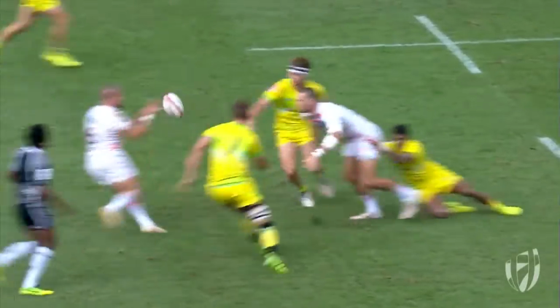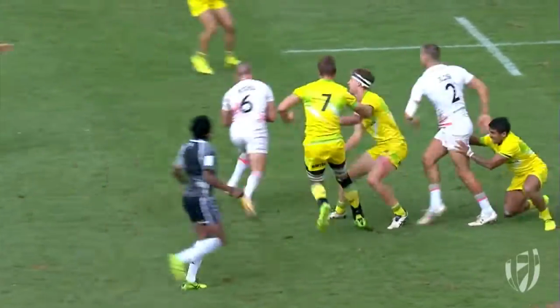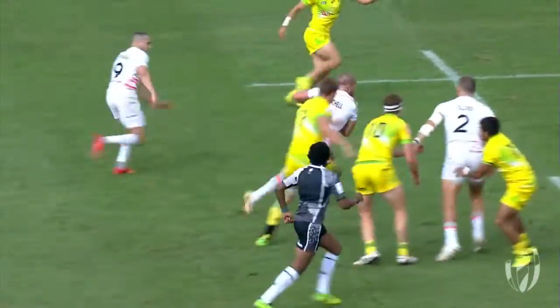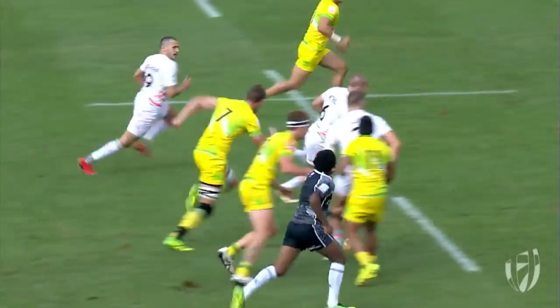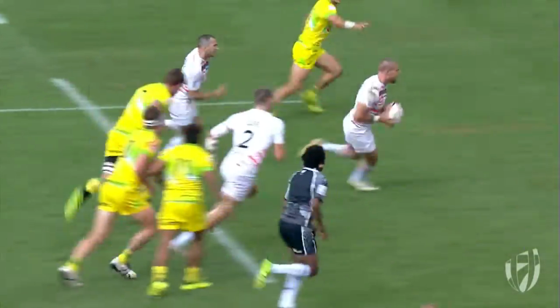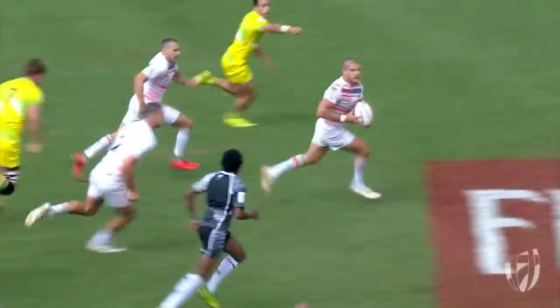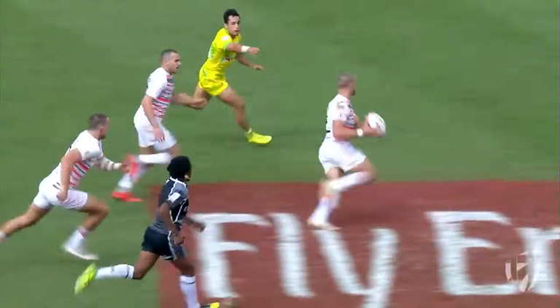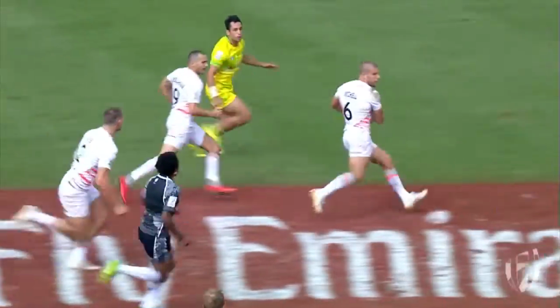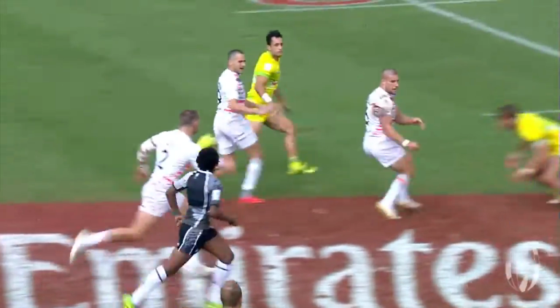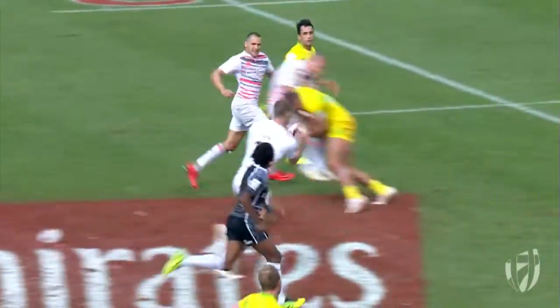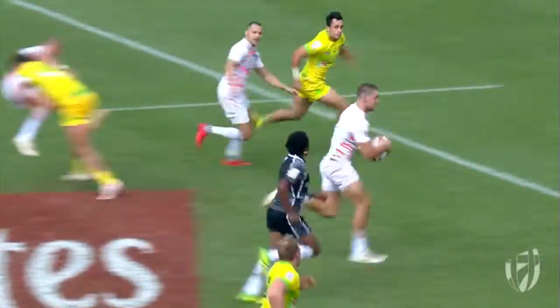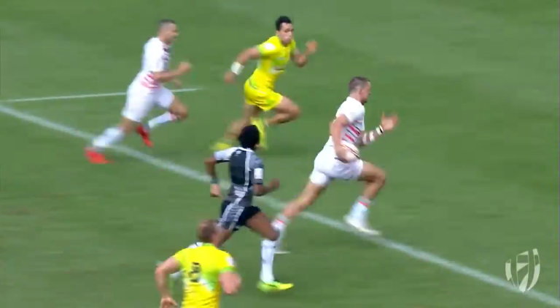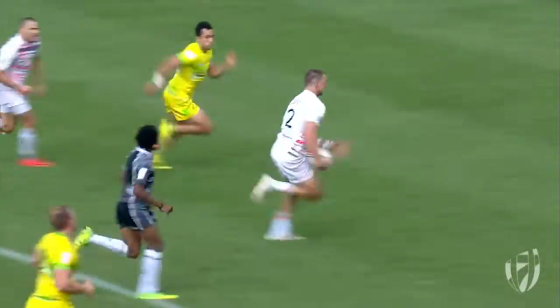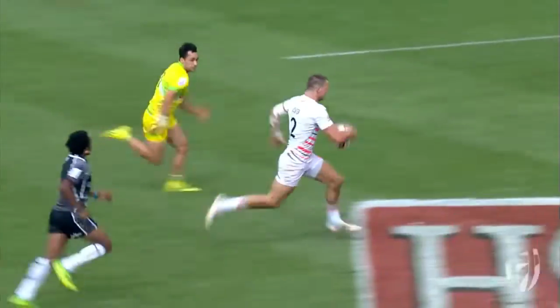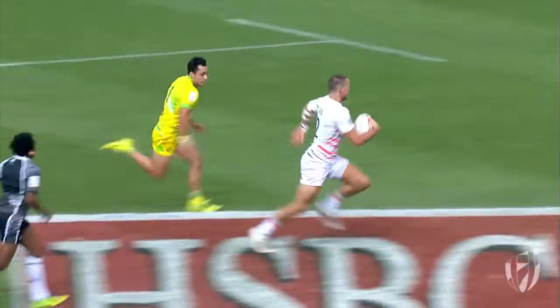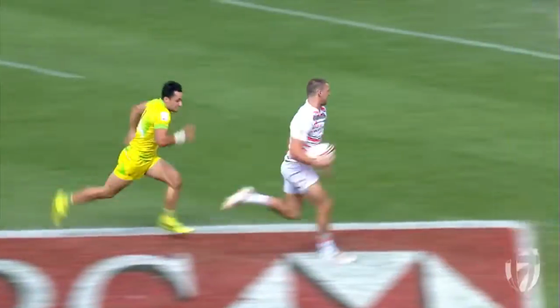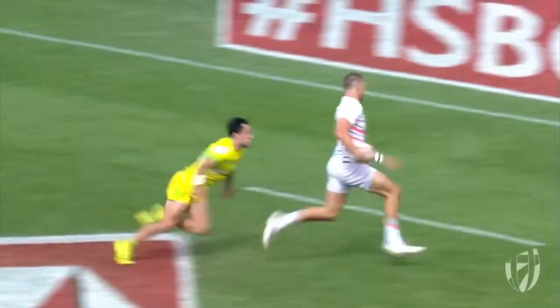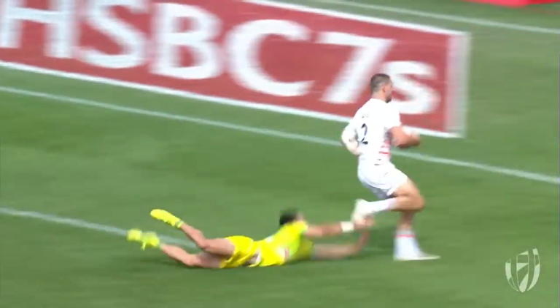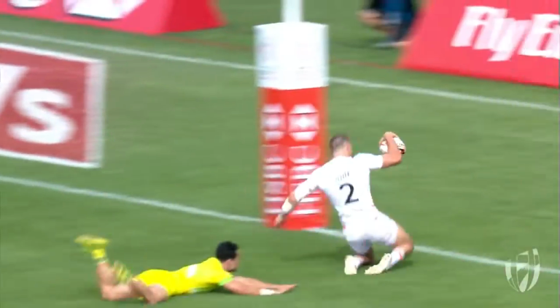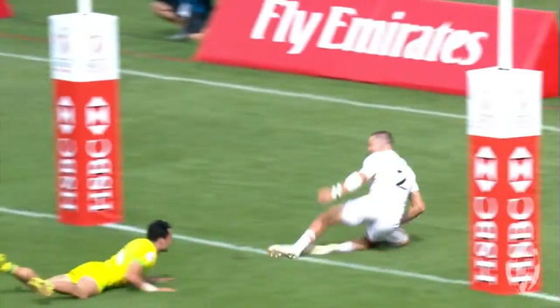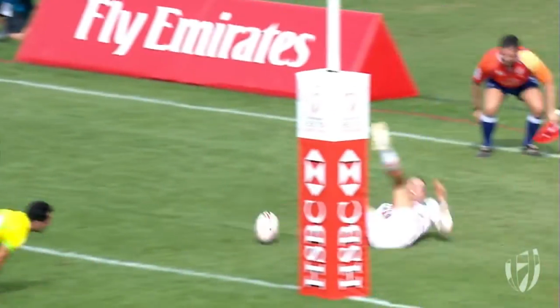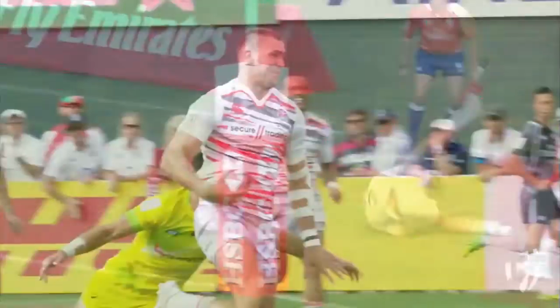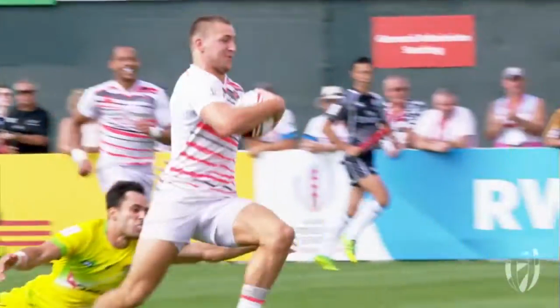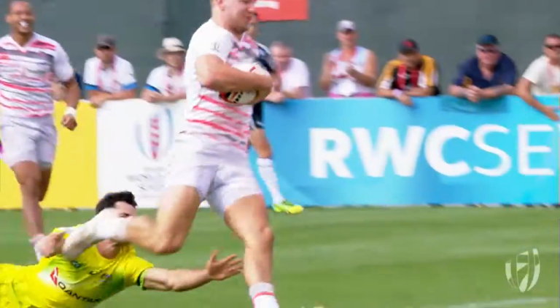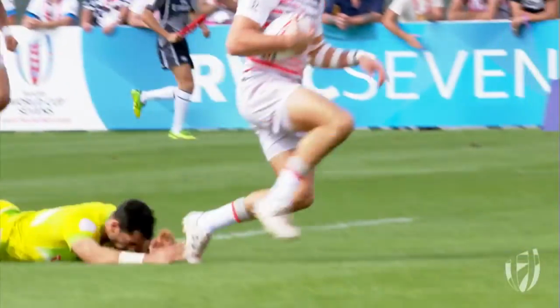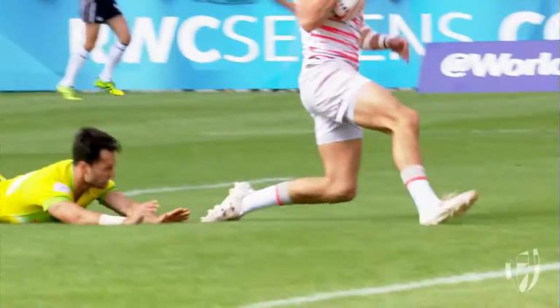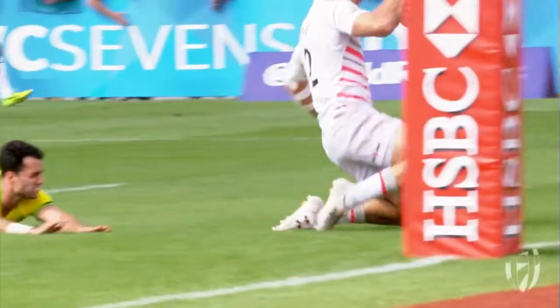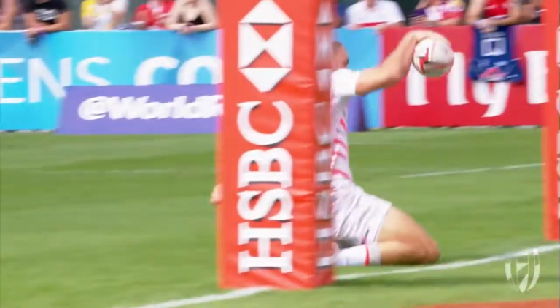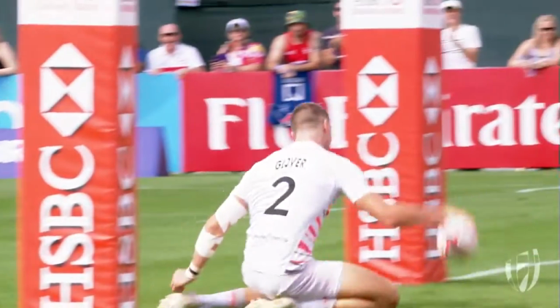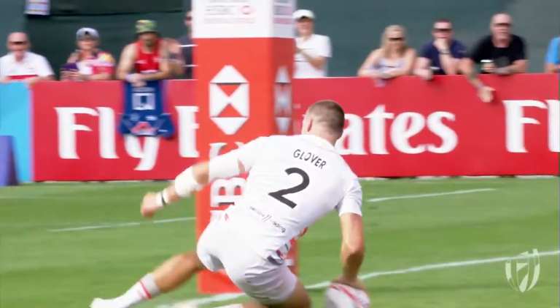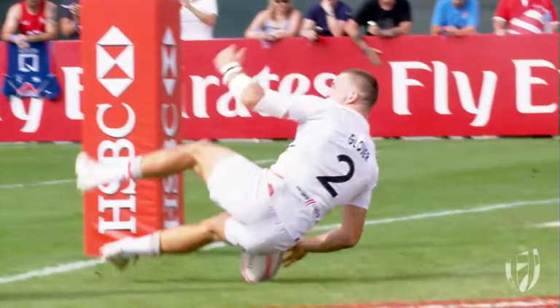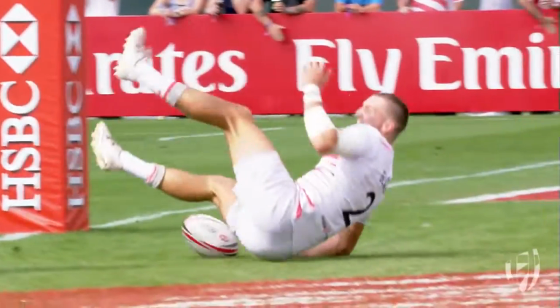He starts with the offload, give it to Mitchell, stays on his feet, follows it. Either which way, Mitchell flies it out the back, and watch Harry Glover so emotive as he jumps up. What play for this England team.